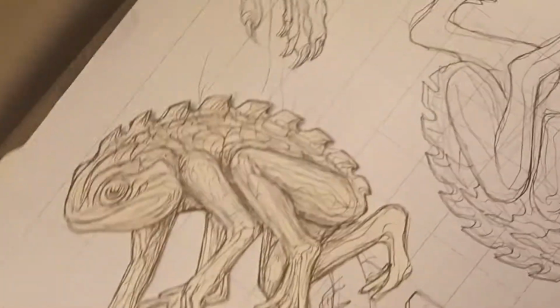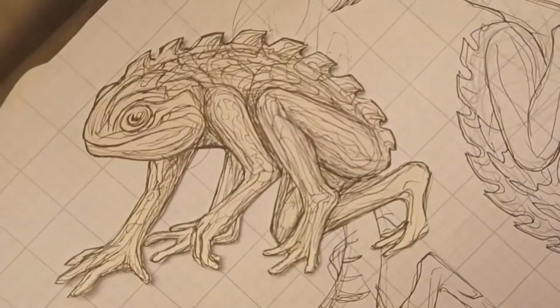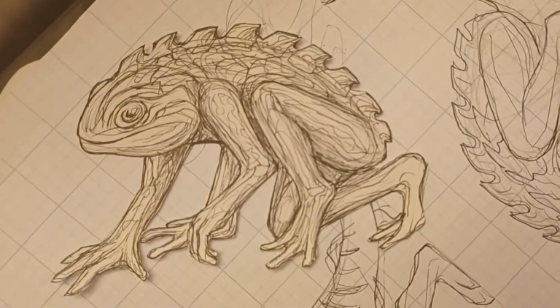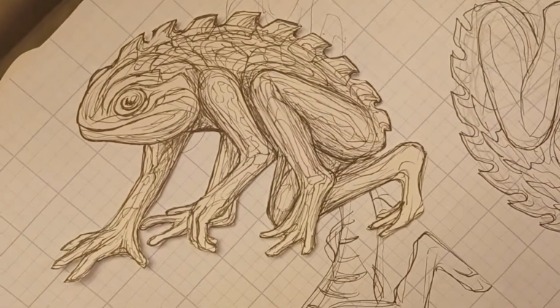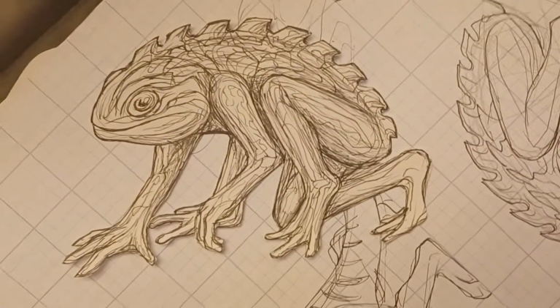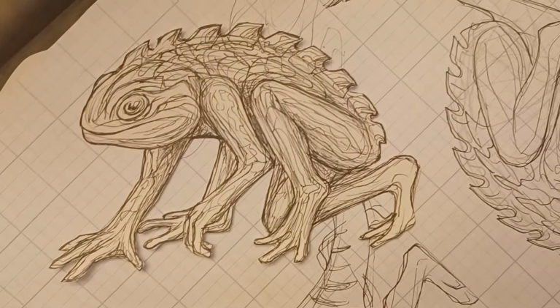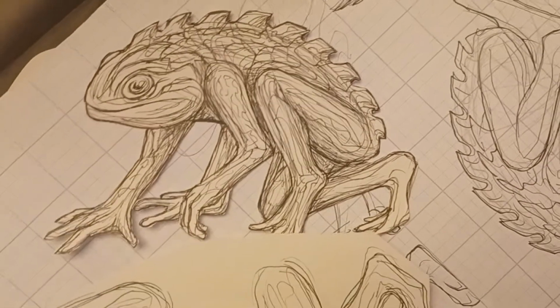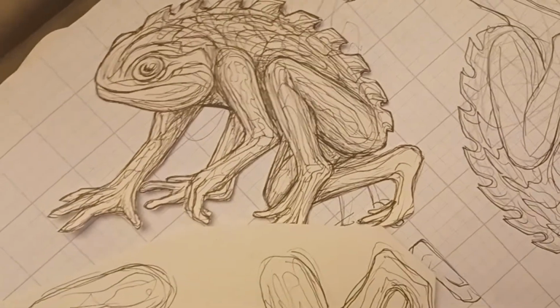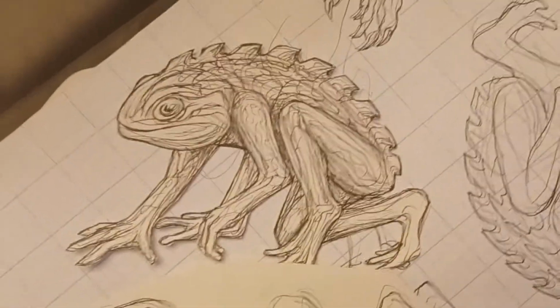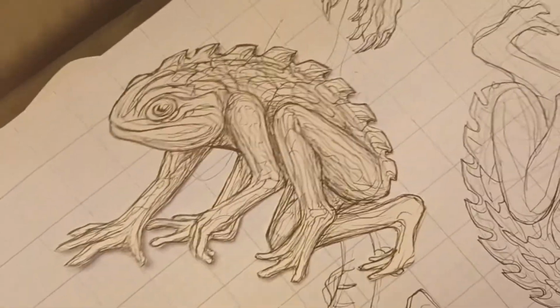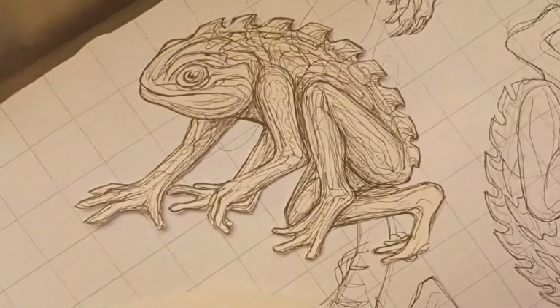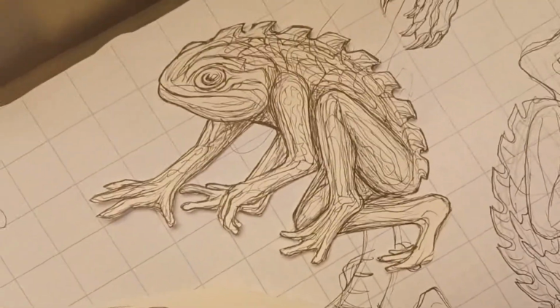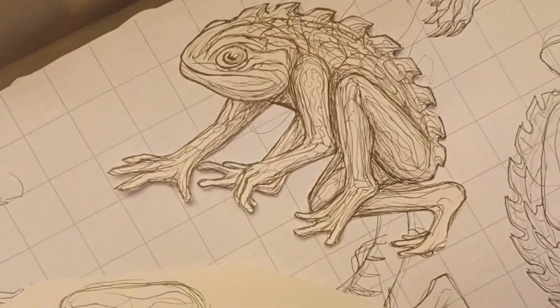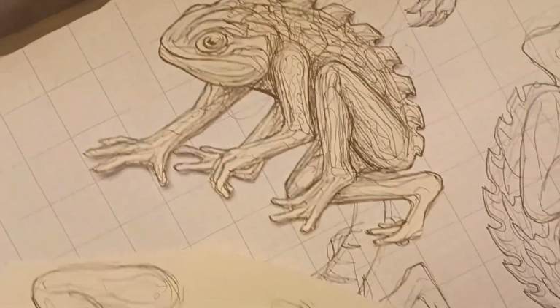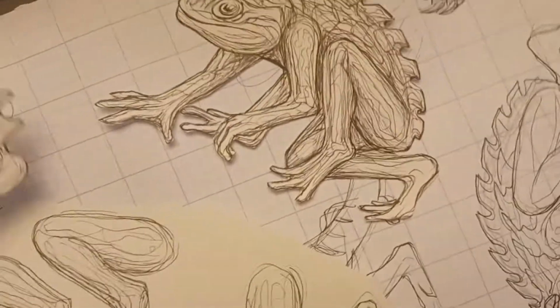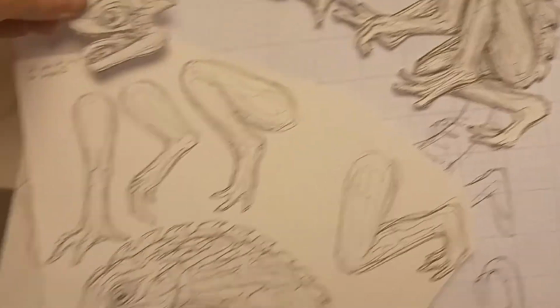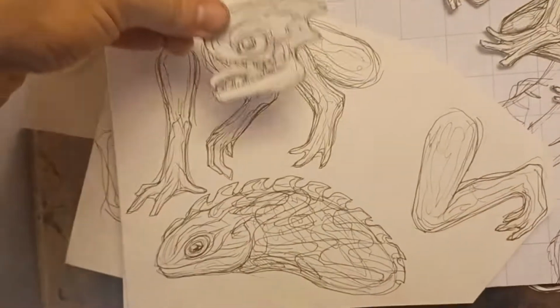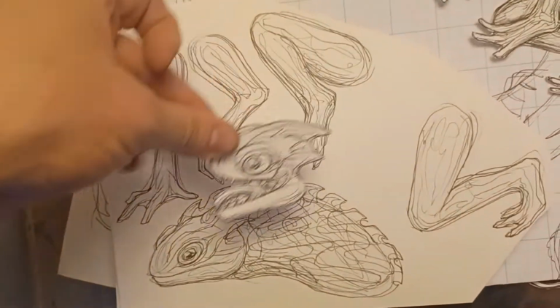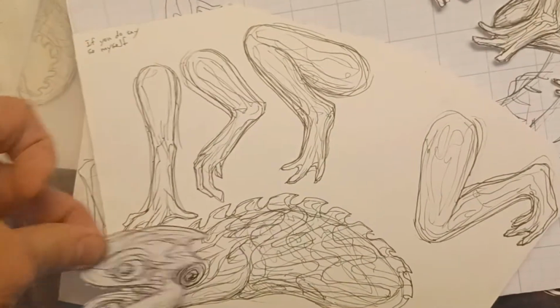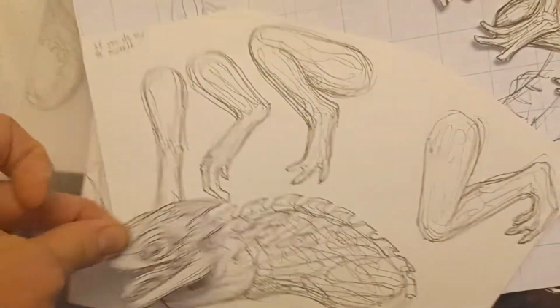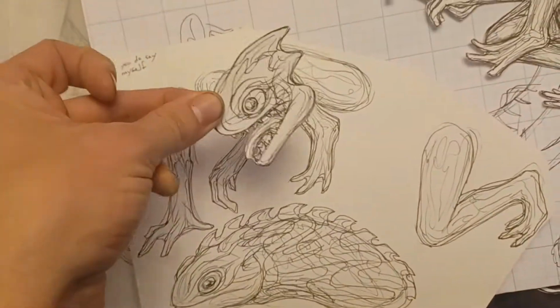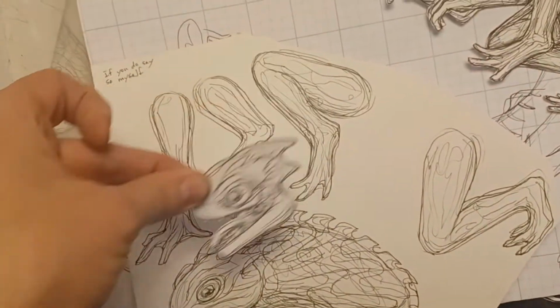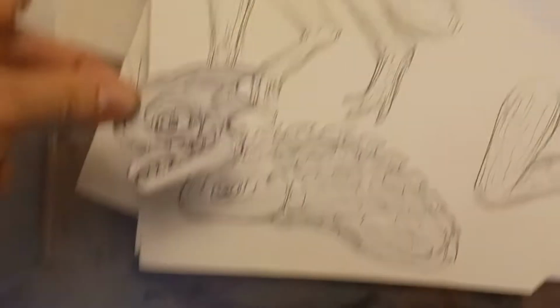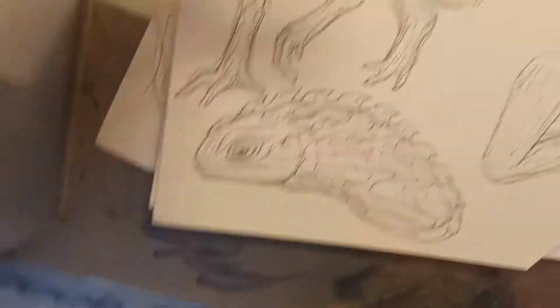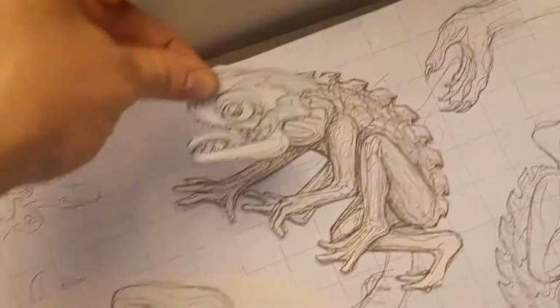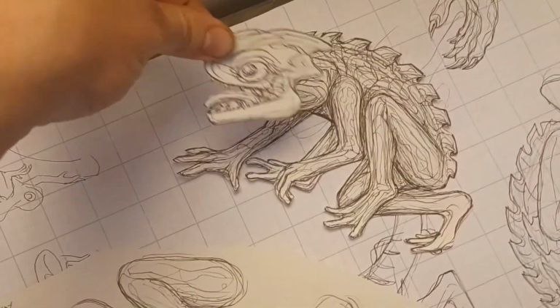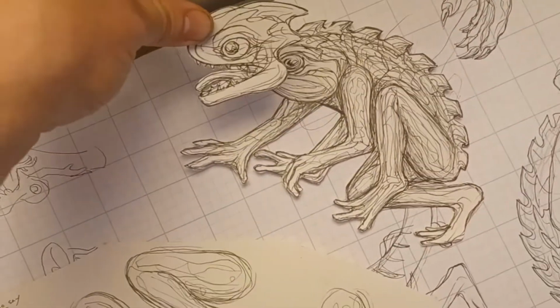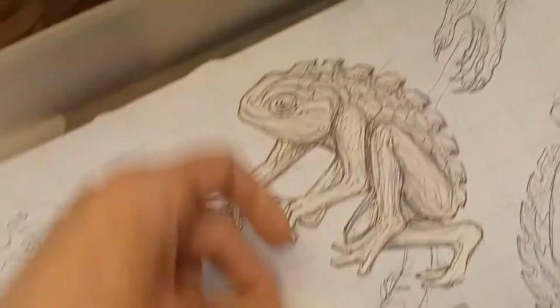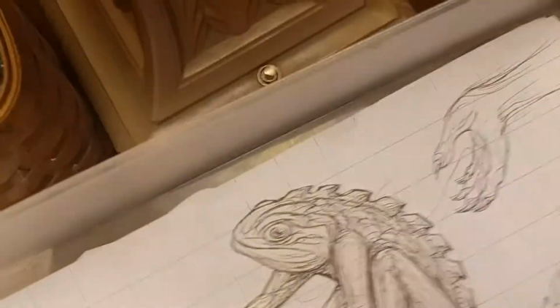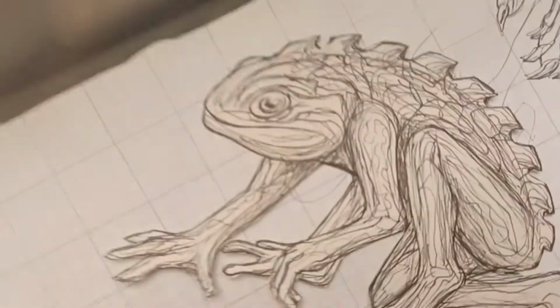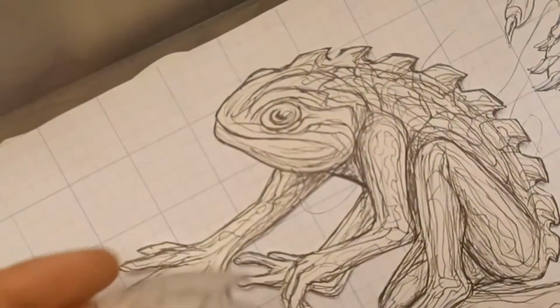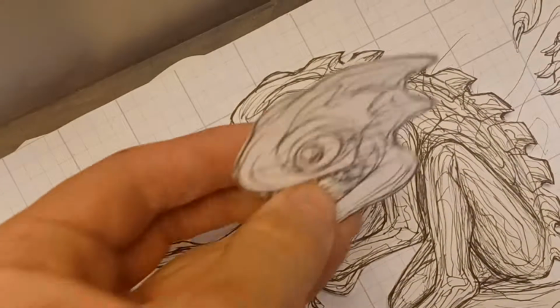I really like this guy. He's like a frog man — humanoid-ish frog. And I gave him a cooler face.